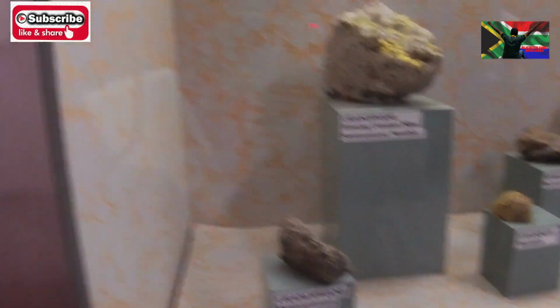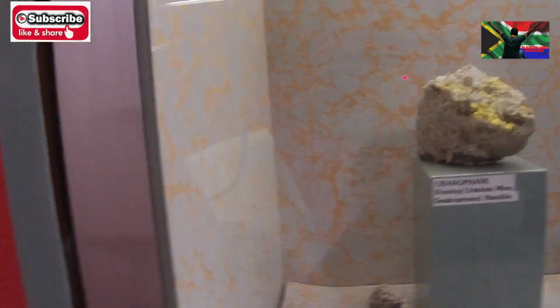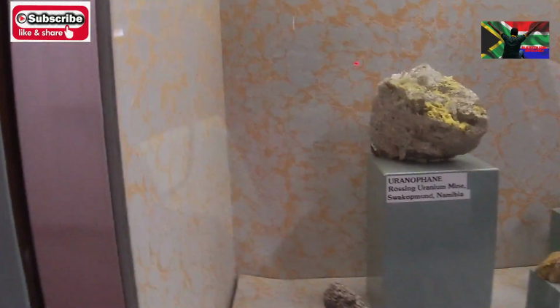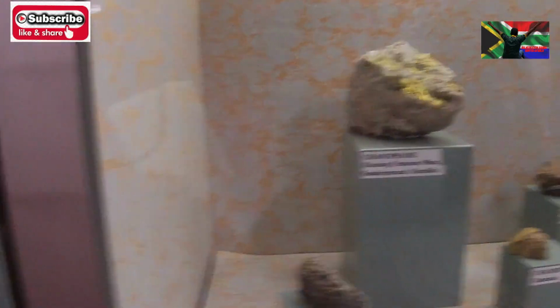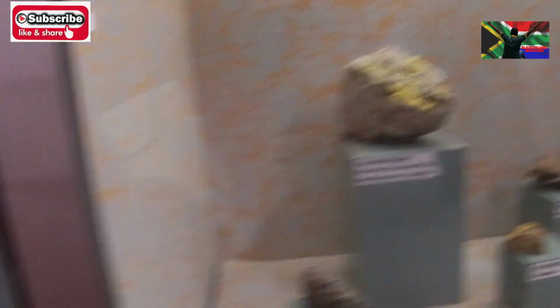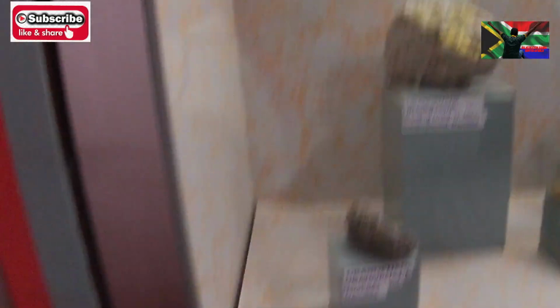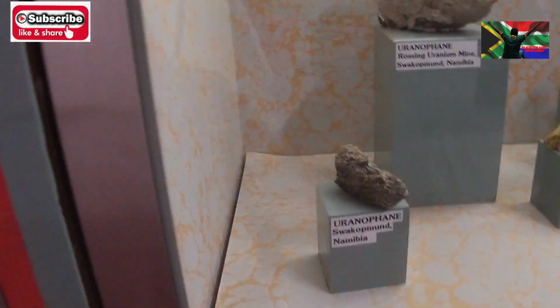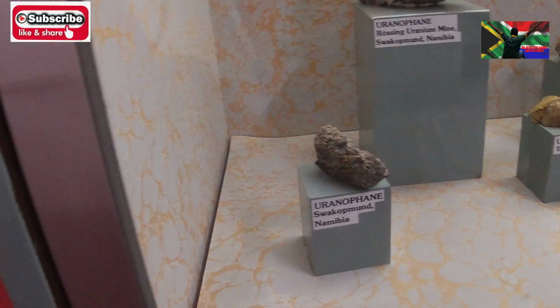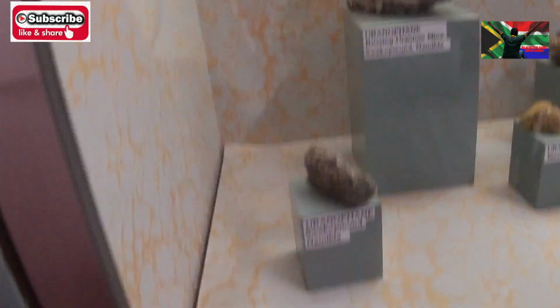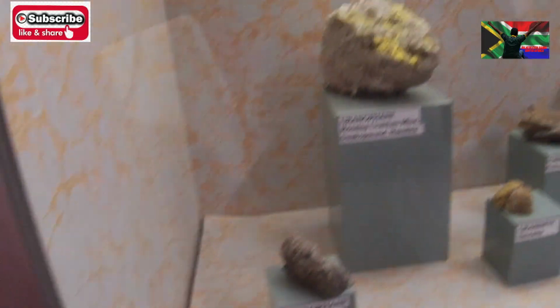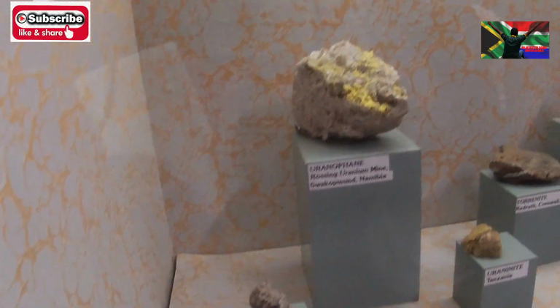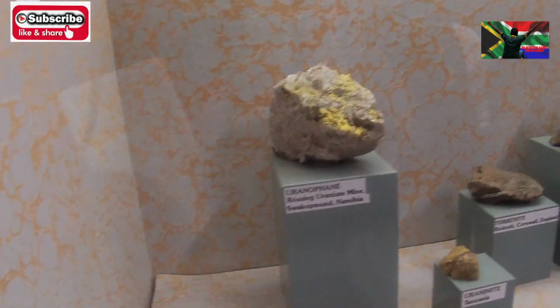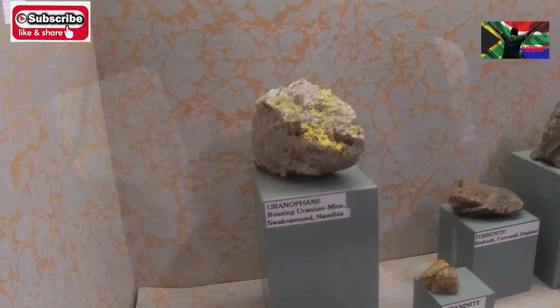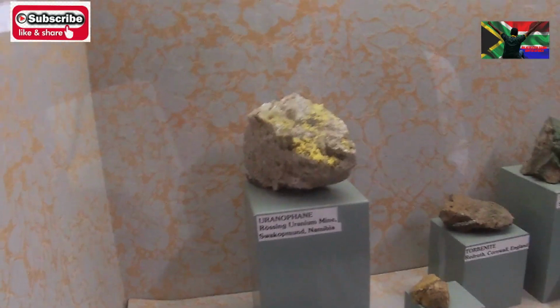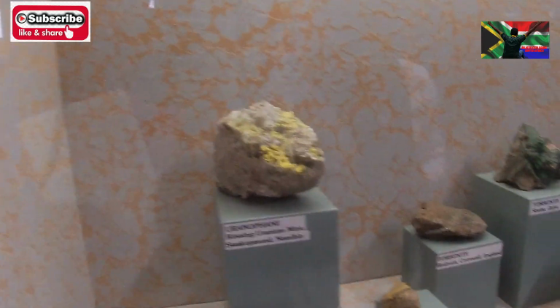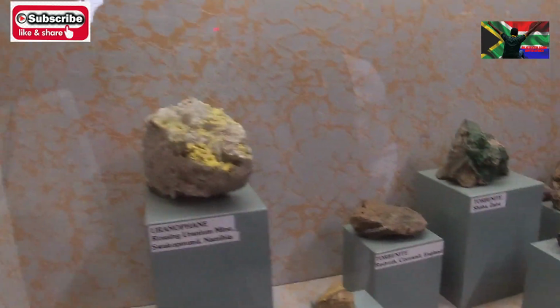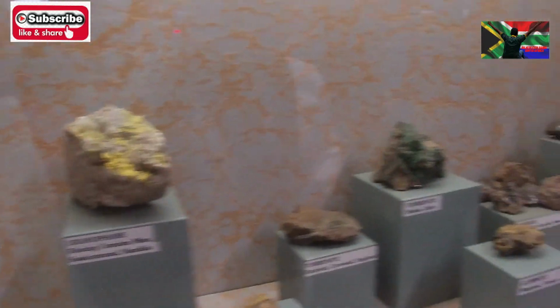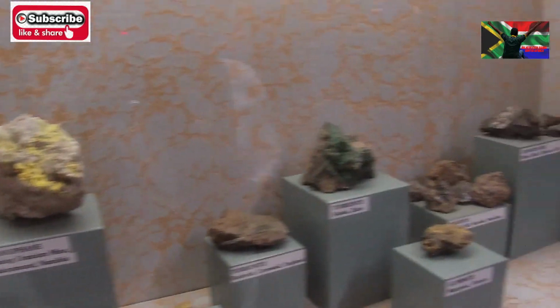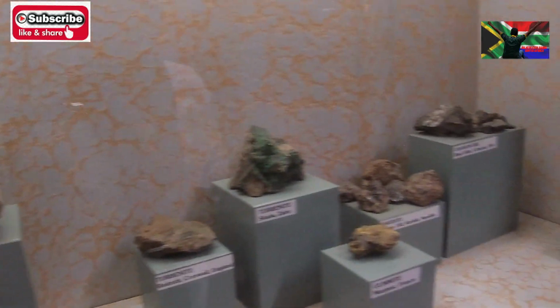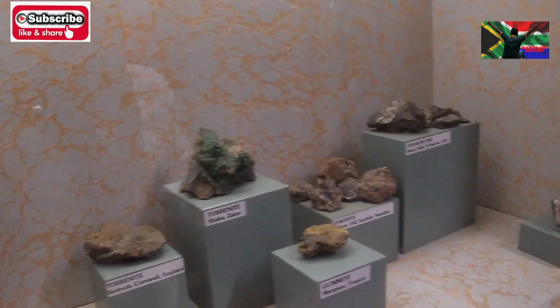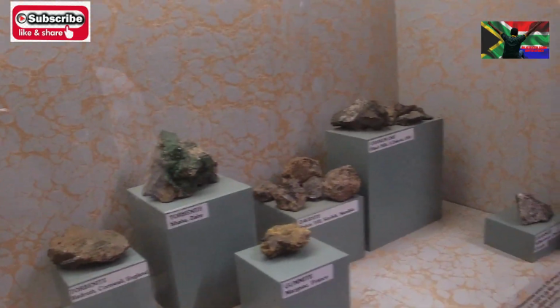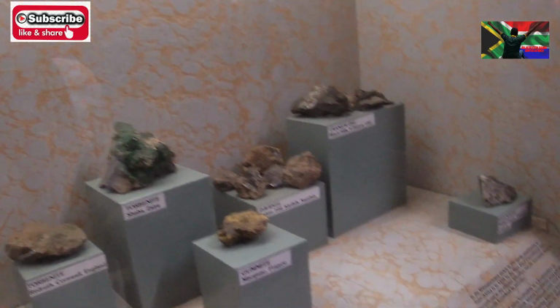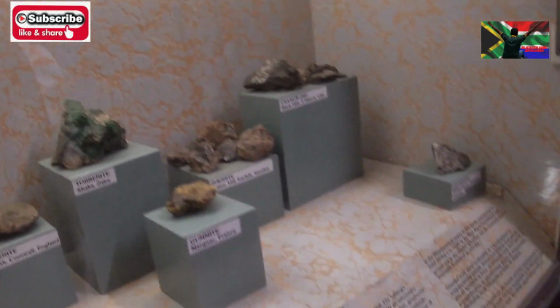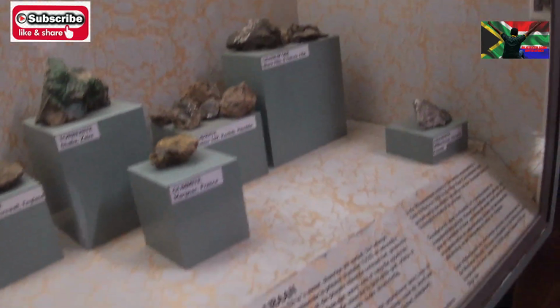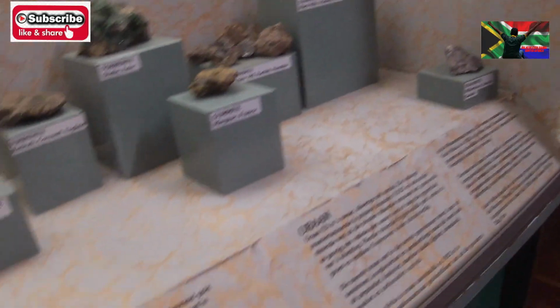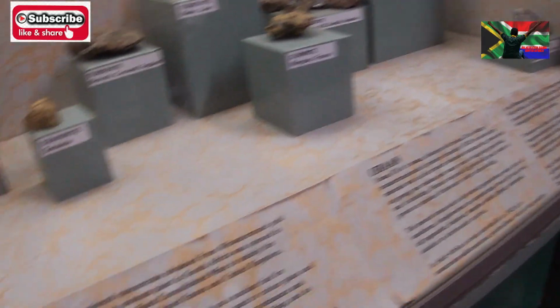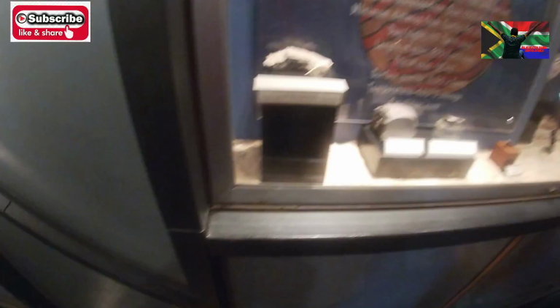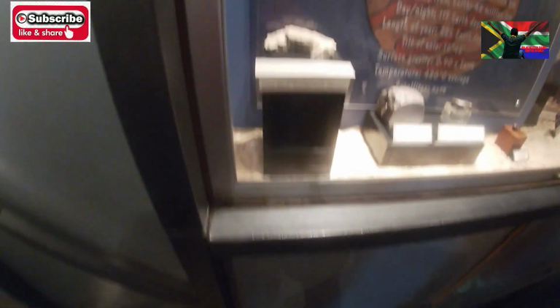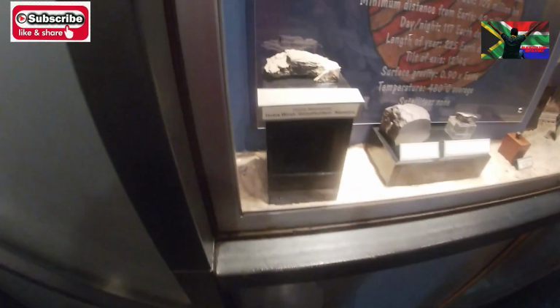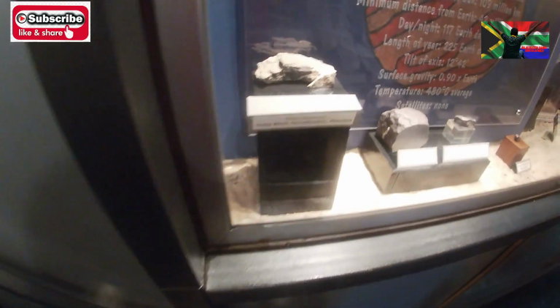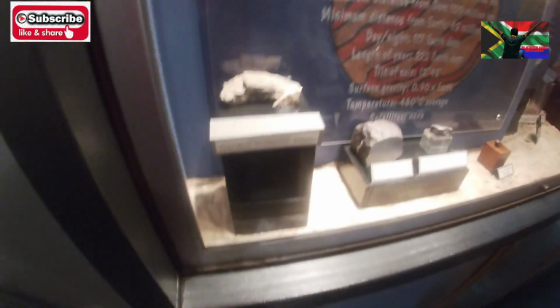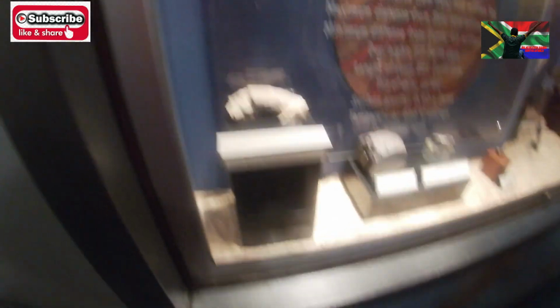And this is uranium, which is for nuclear power stations. All this is uranium — that is uranium, that is uranium, everything is uranium.